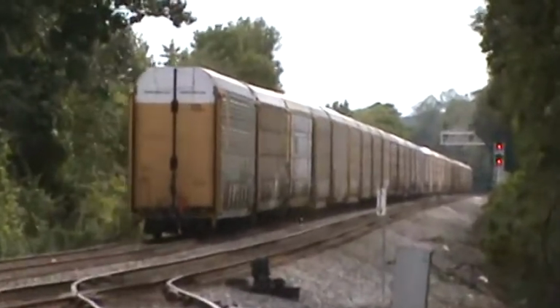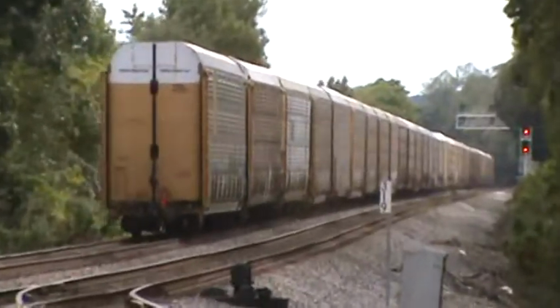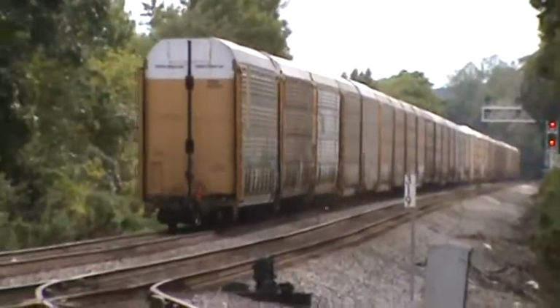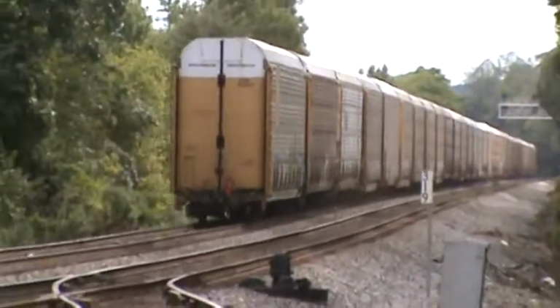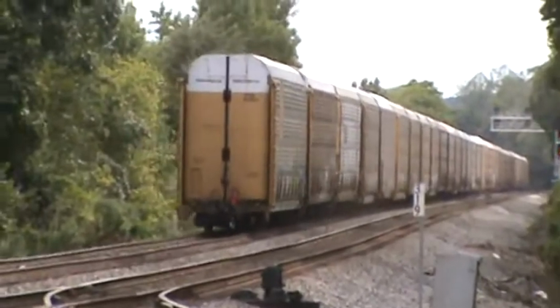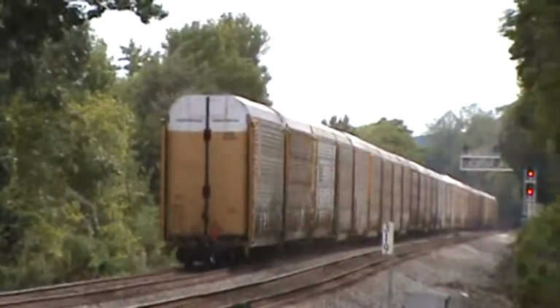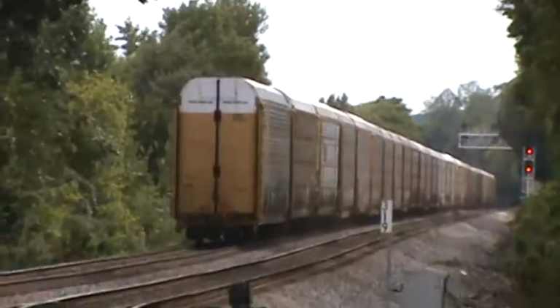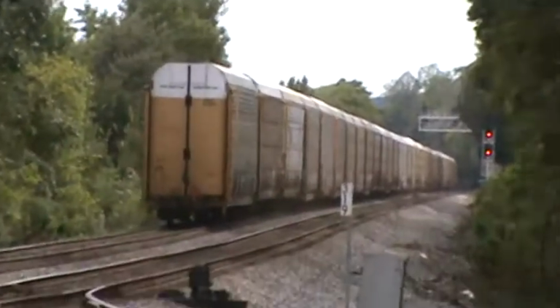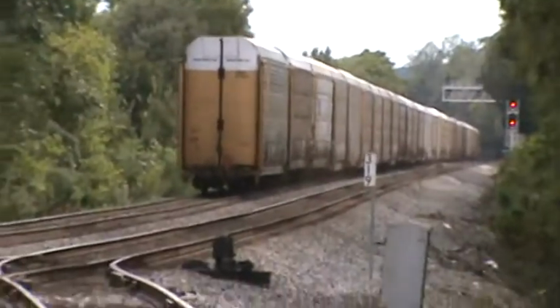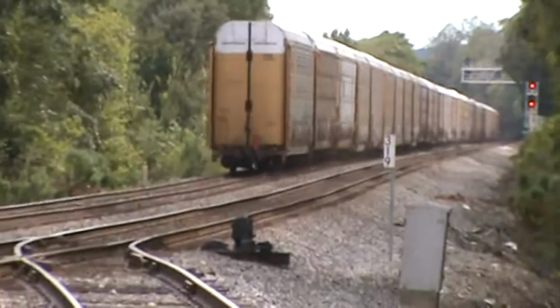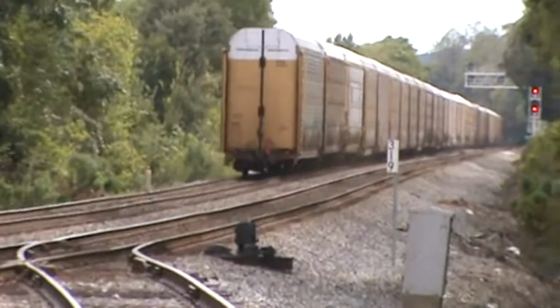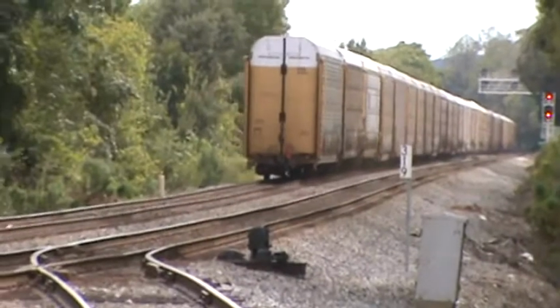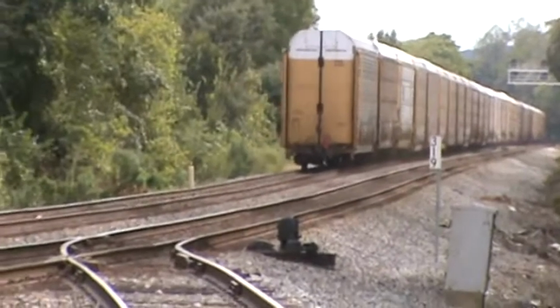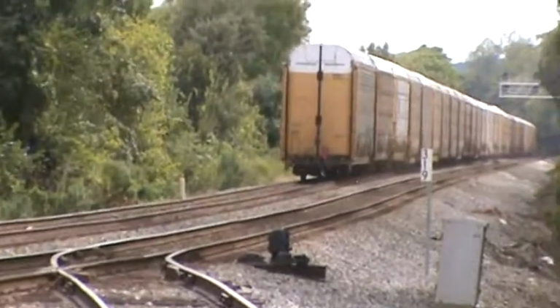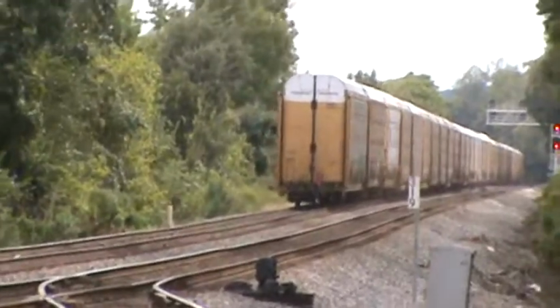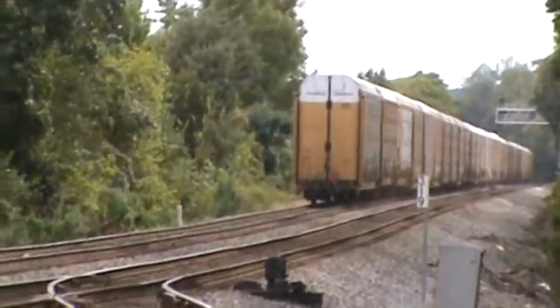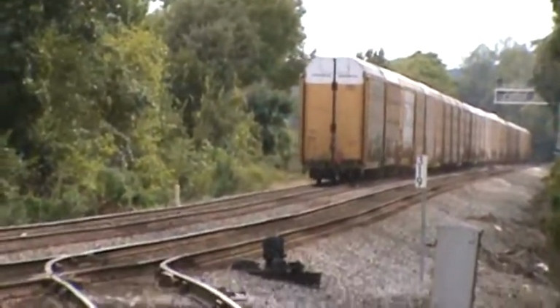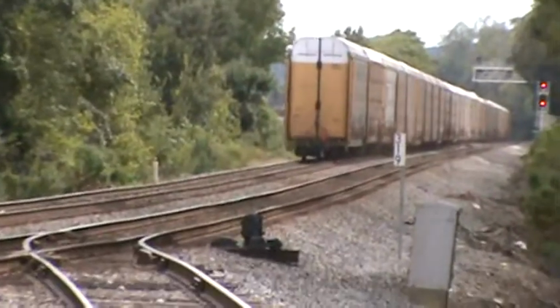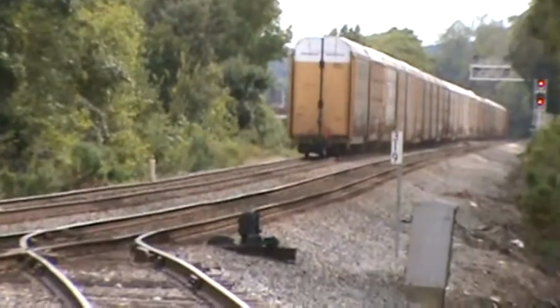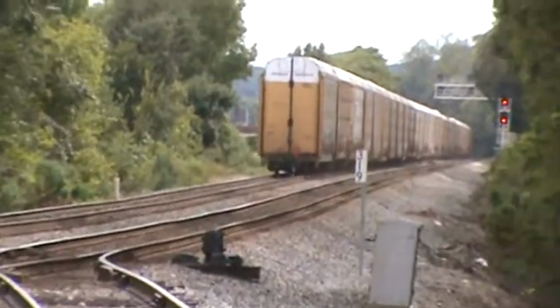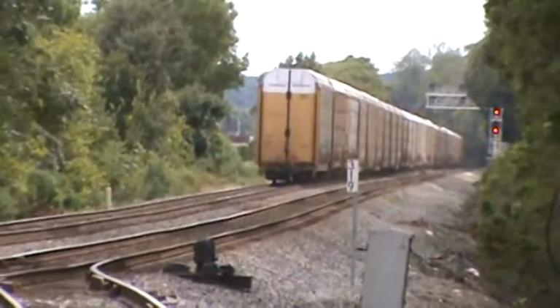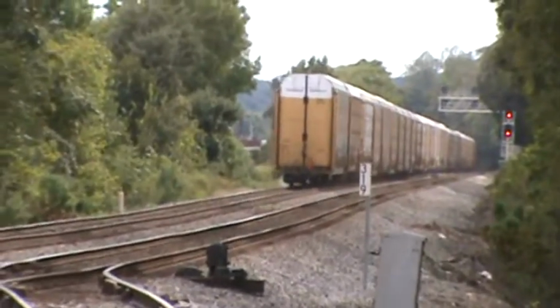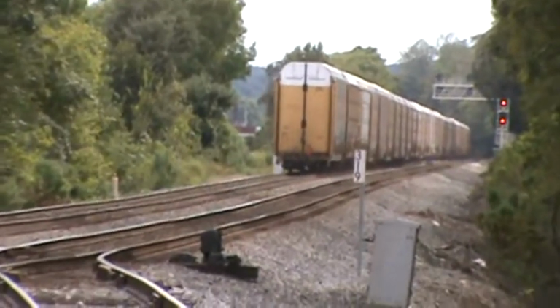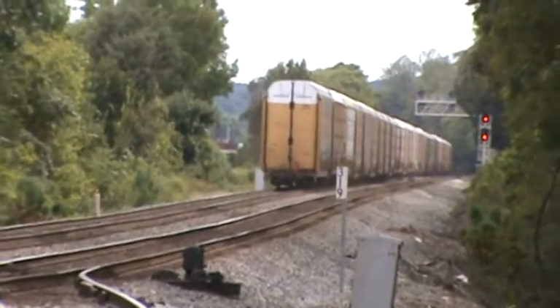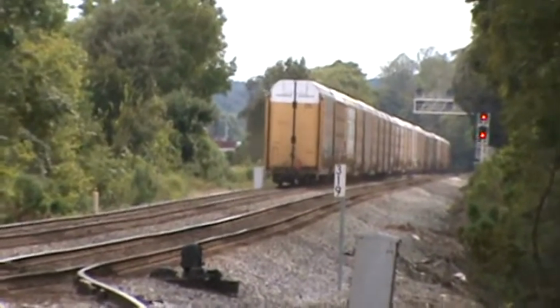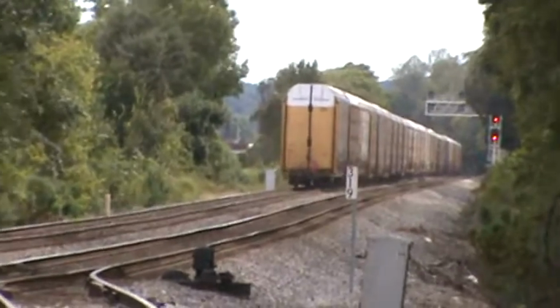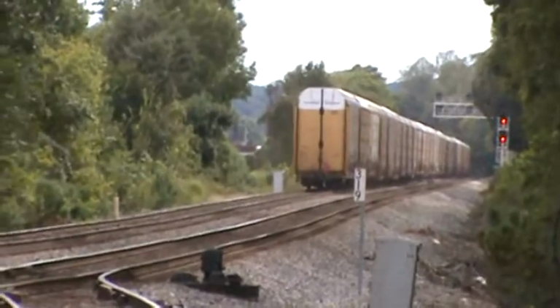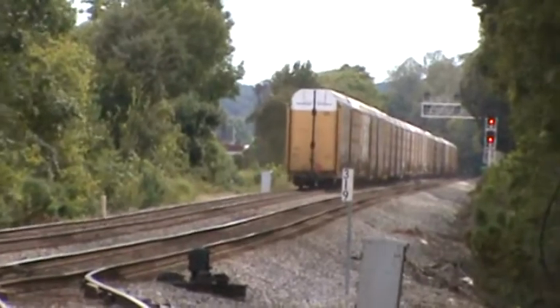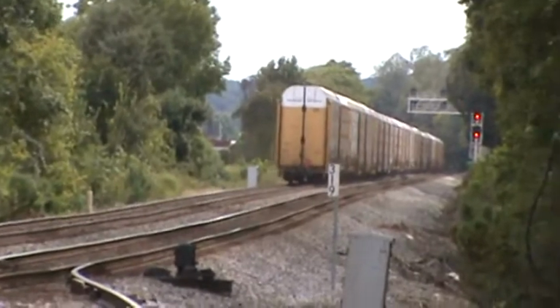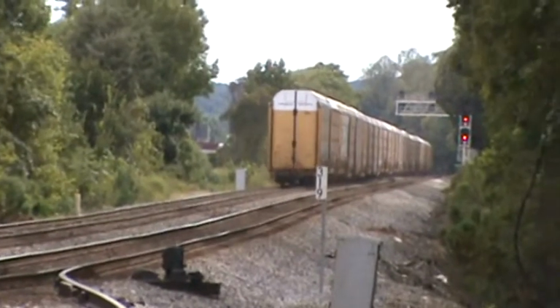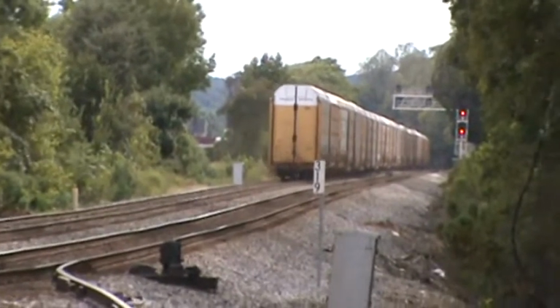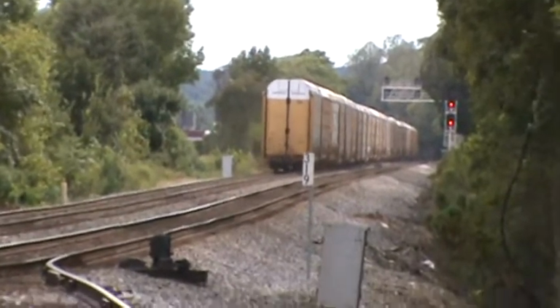All right, ladies and gentlemen, a rare autorack consist — NS27W by Maybell. All right.